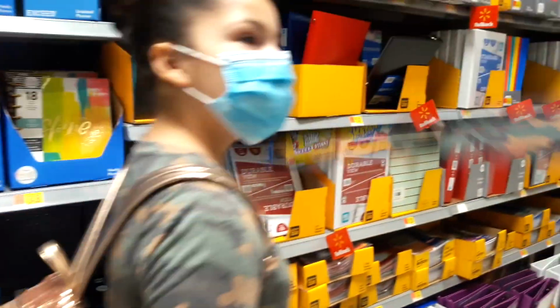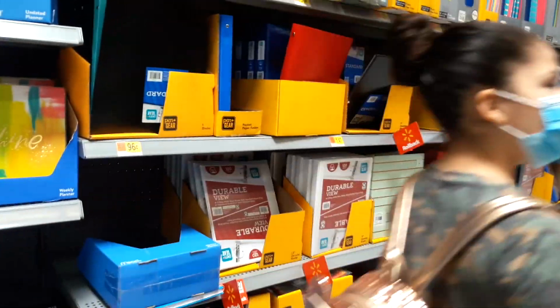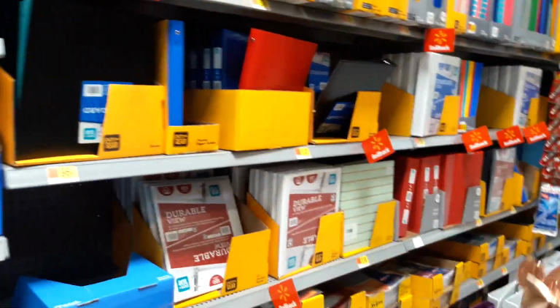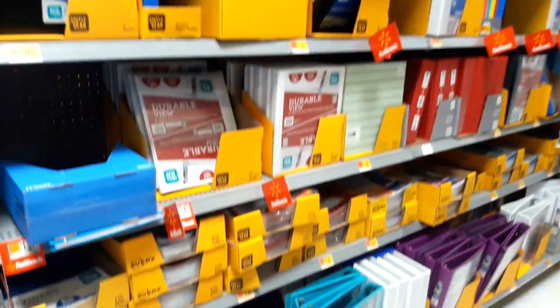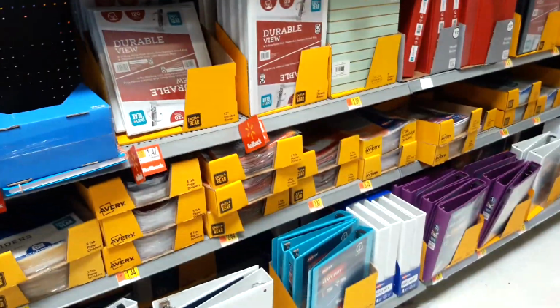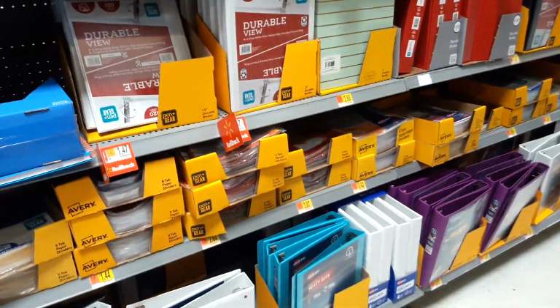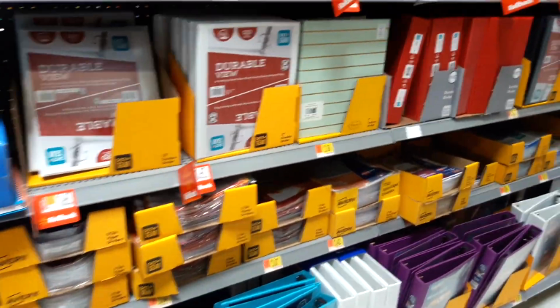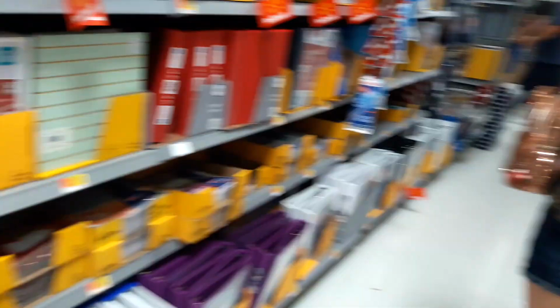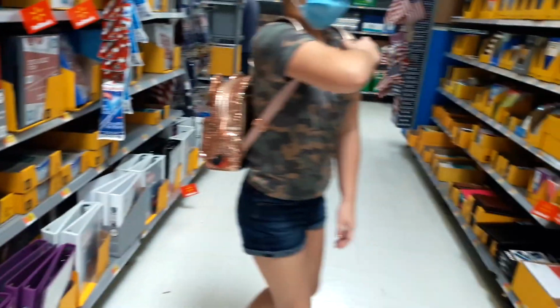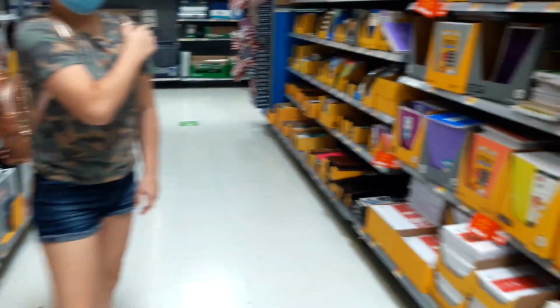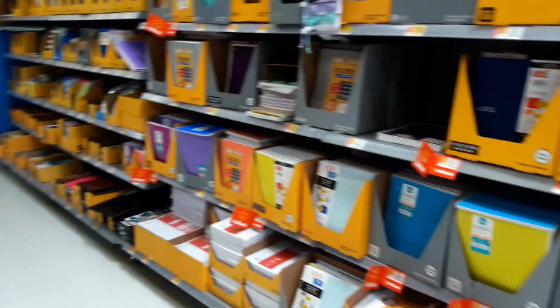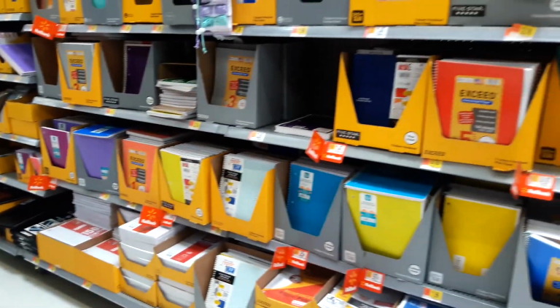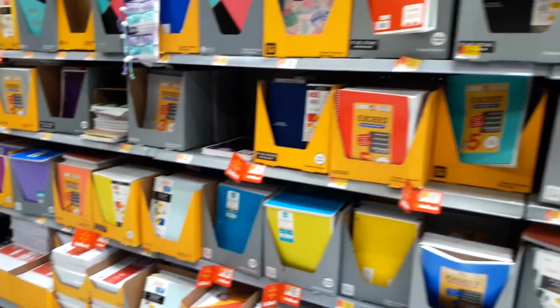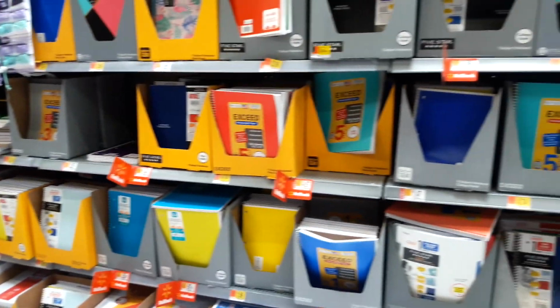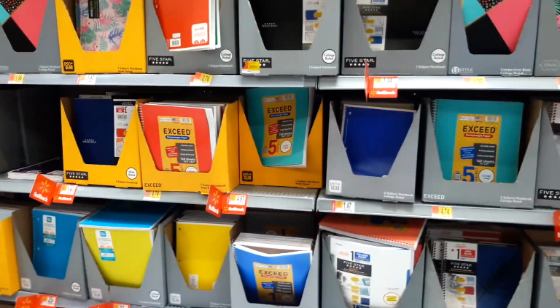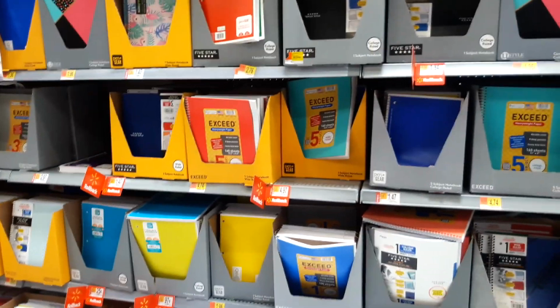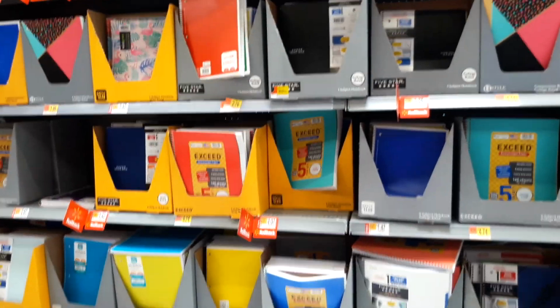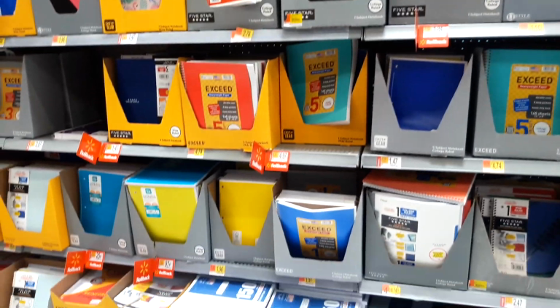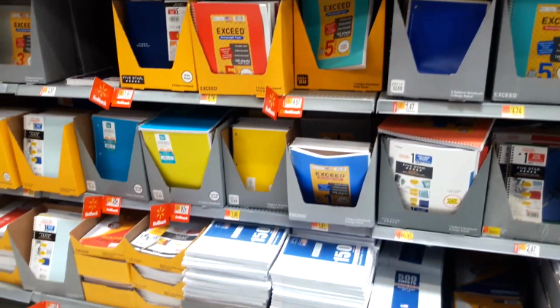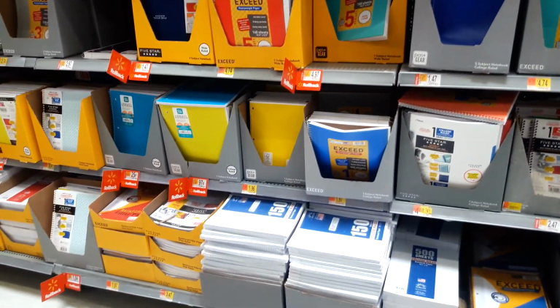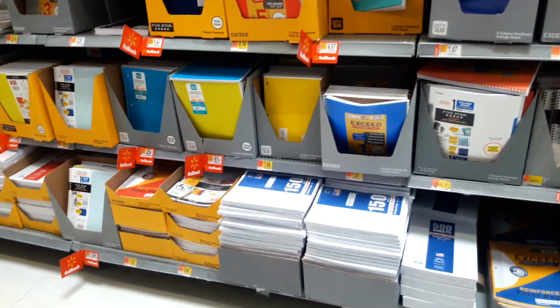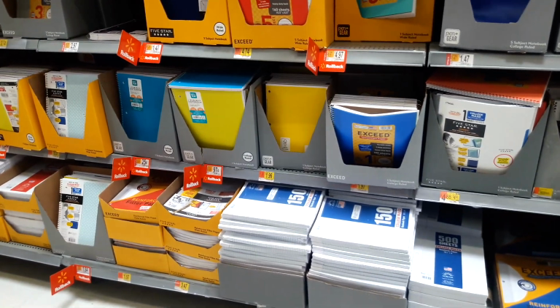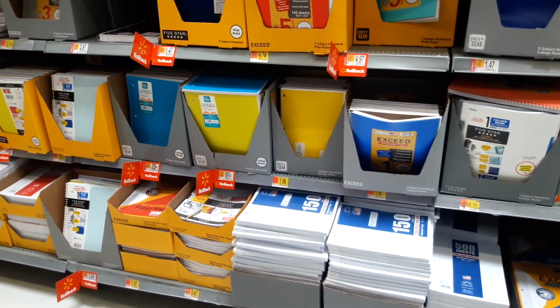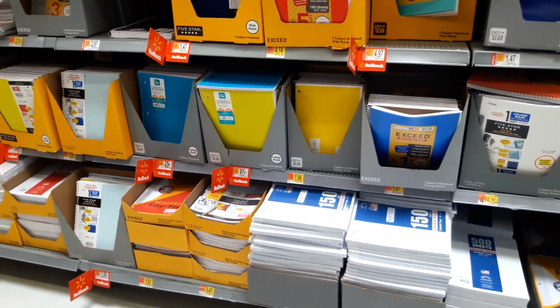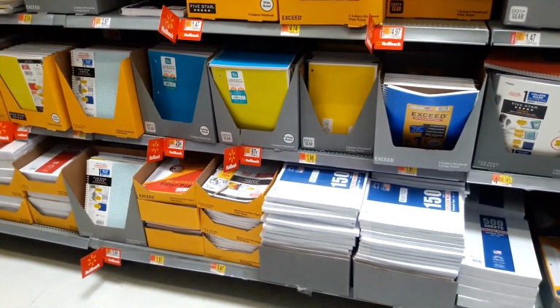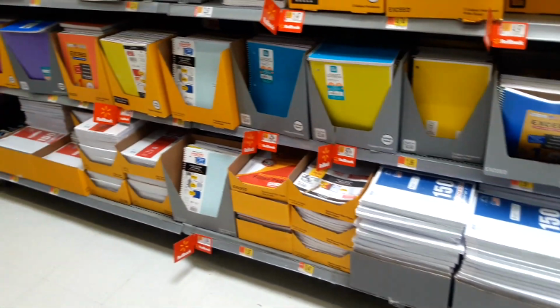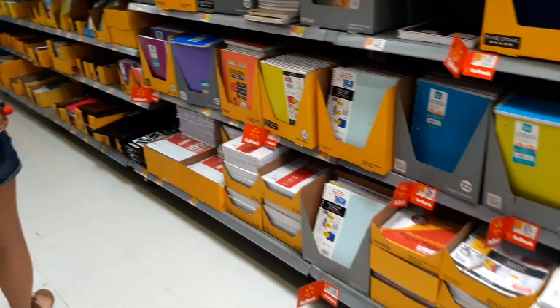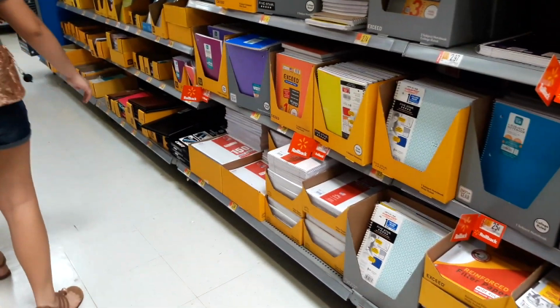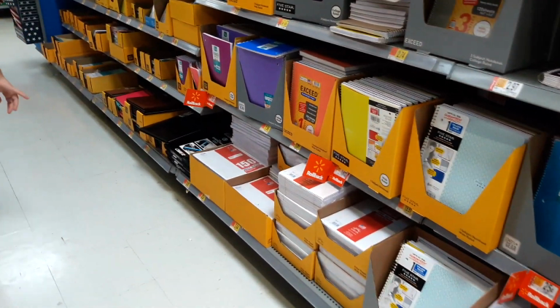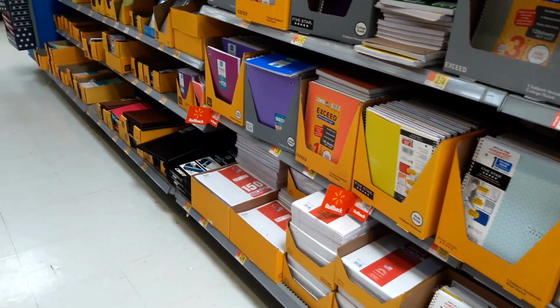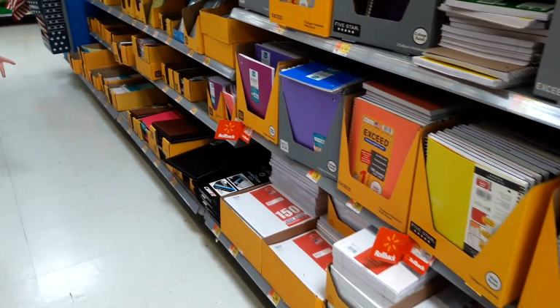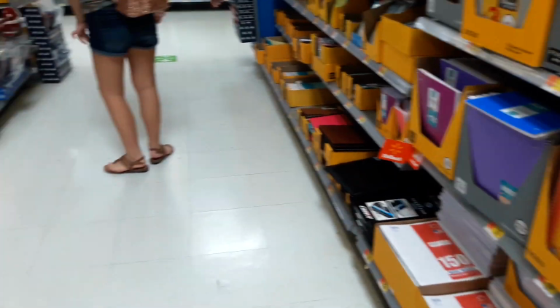Here are the binders — we know we needed a binder, we couldn't find one at Target. Here are more notebooks. We need two more notebooks — a lot of notebook paper, and great deals too.